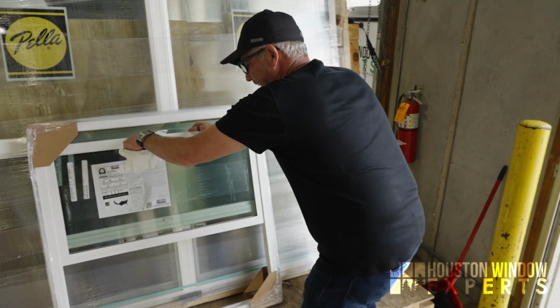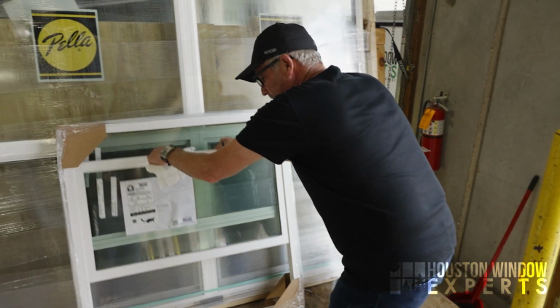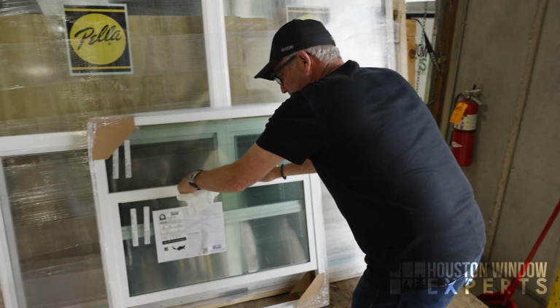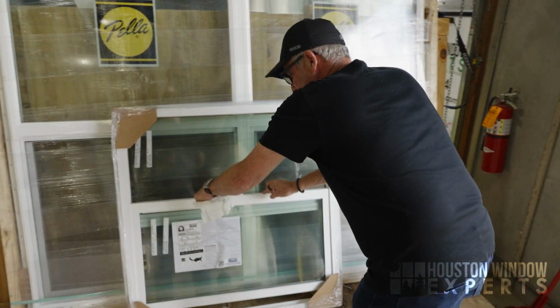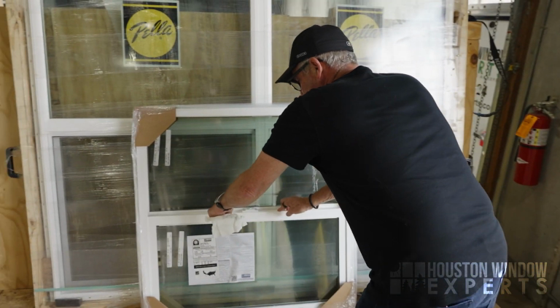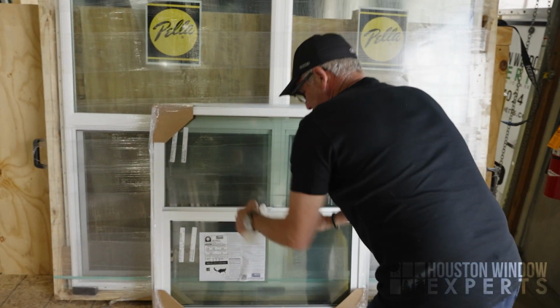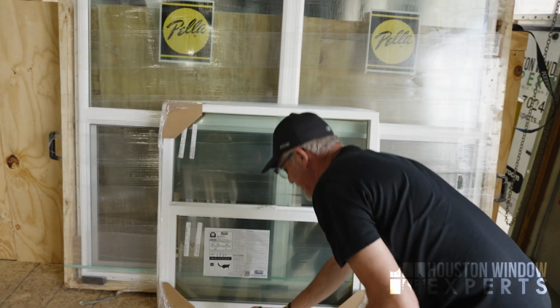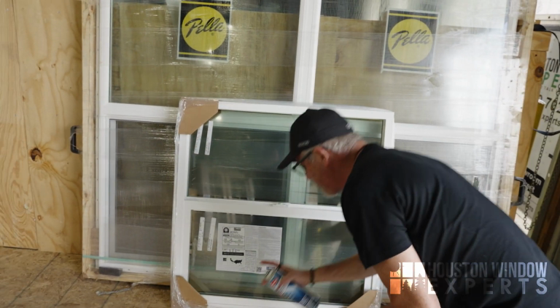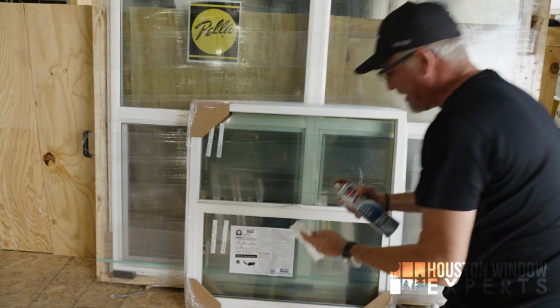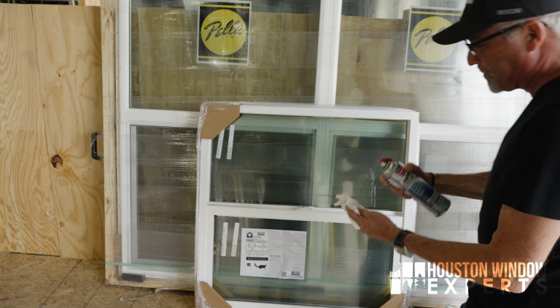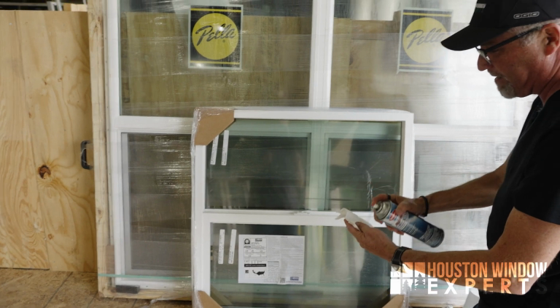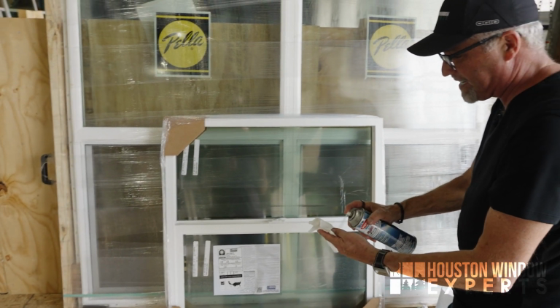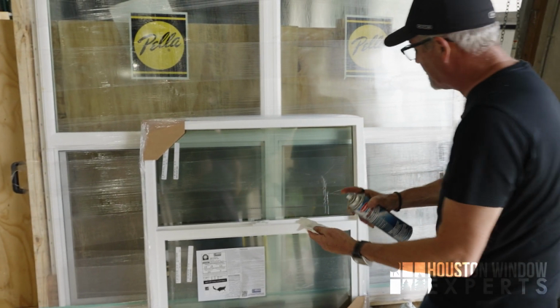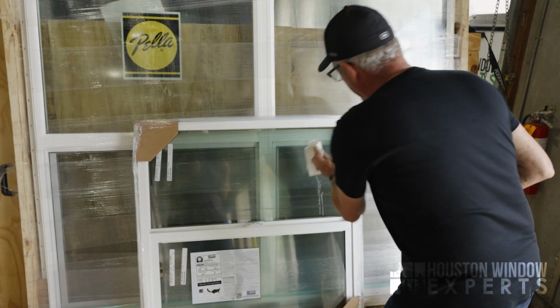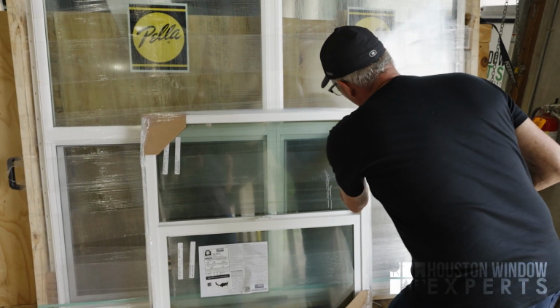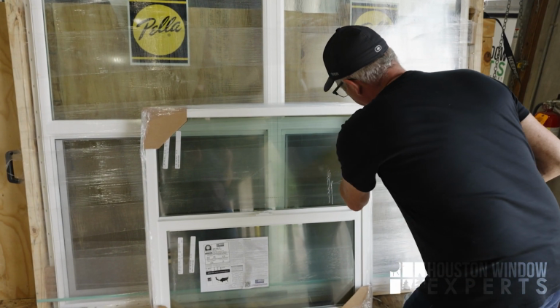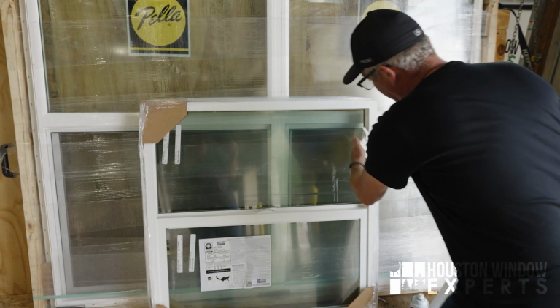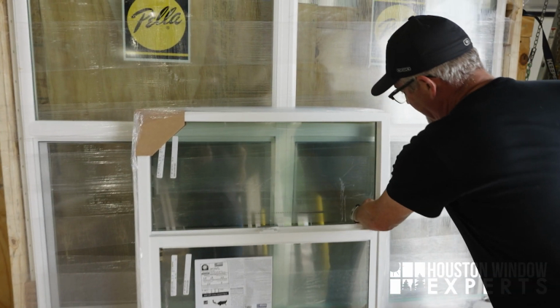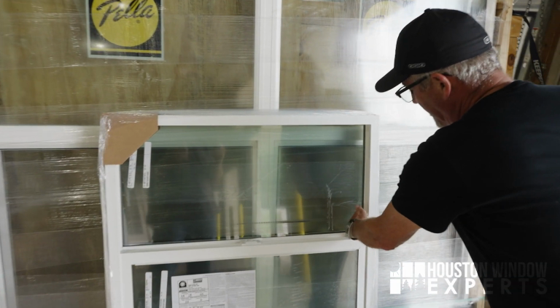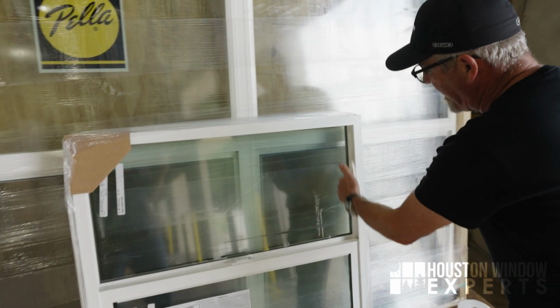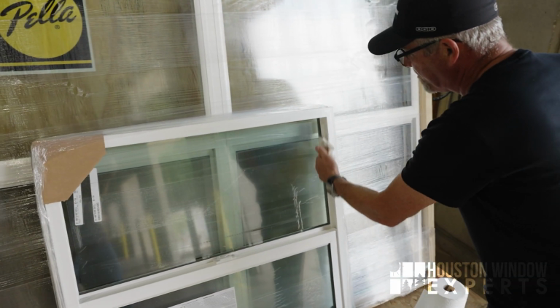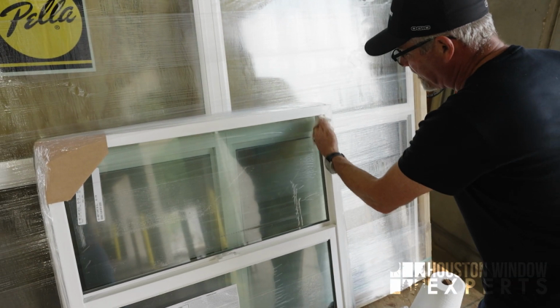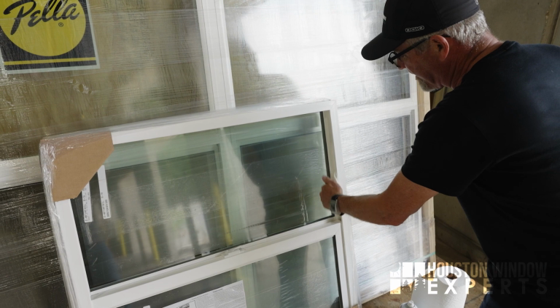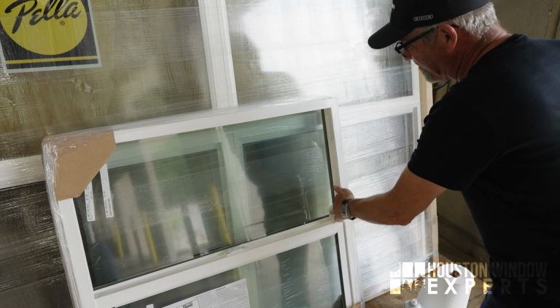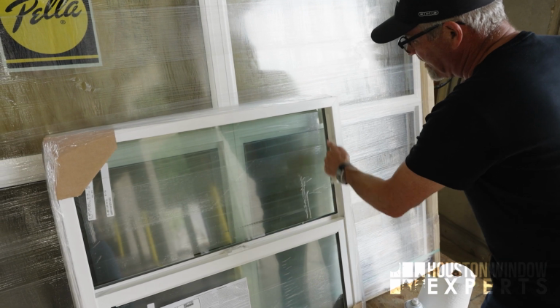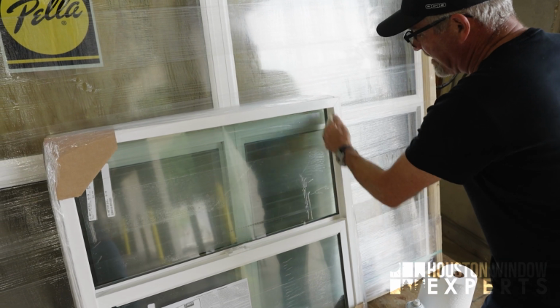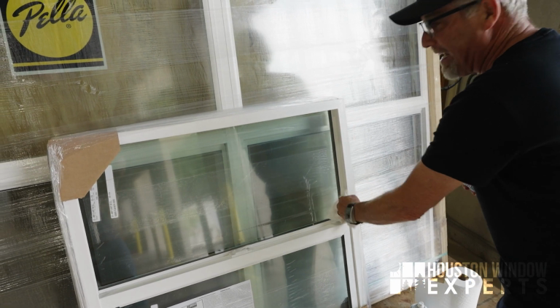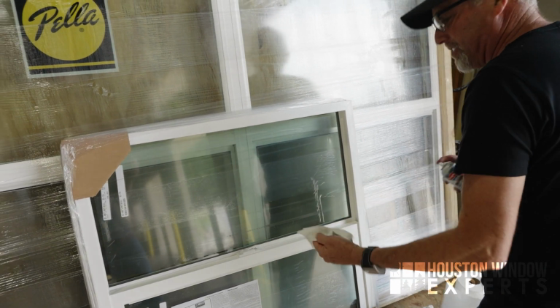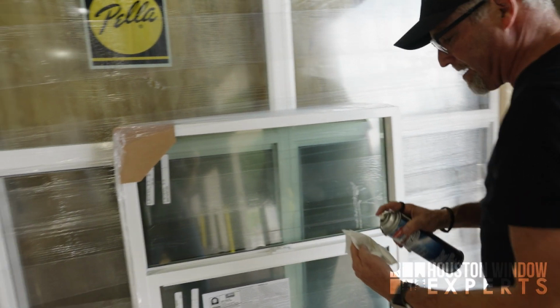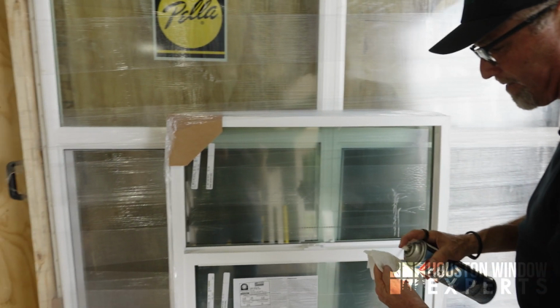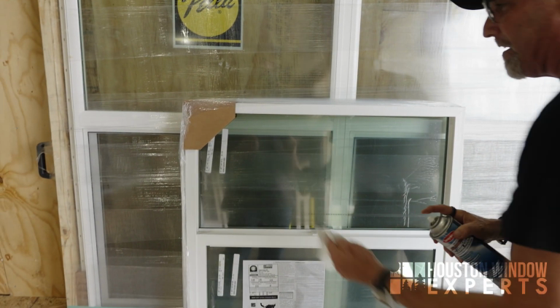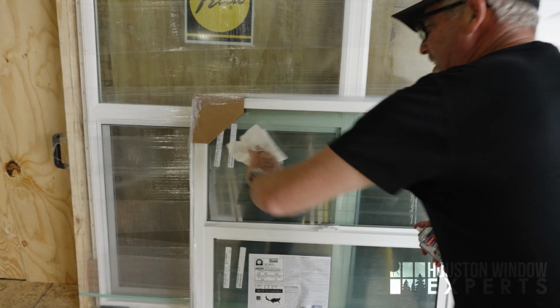Then I would close the window all the way down and repeat the same process over here on the top half. I would go up here and lubricate inside of this part of the track, just like that, and do the same thing on this side.